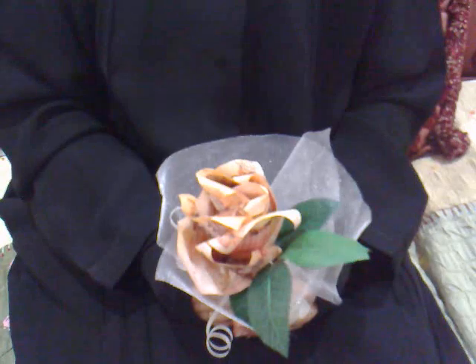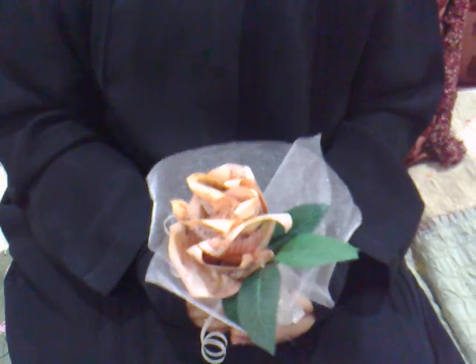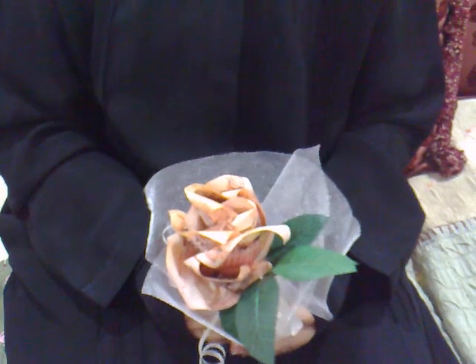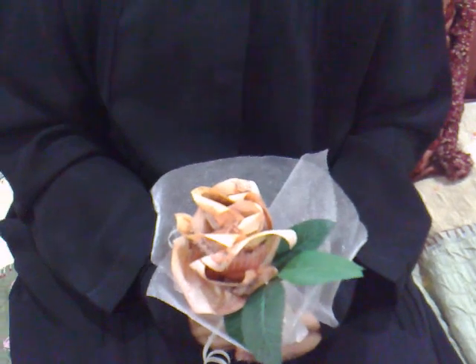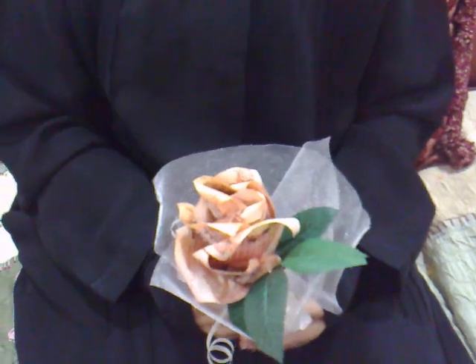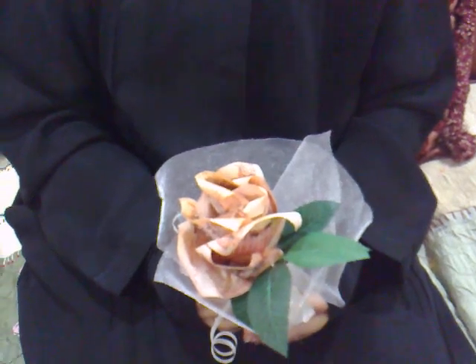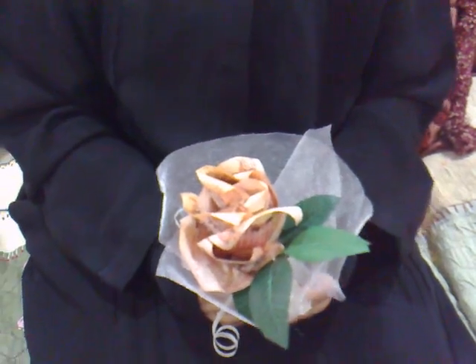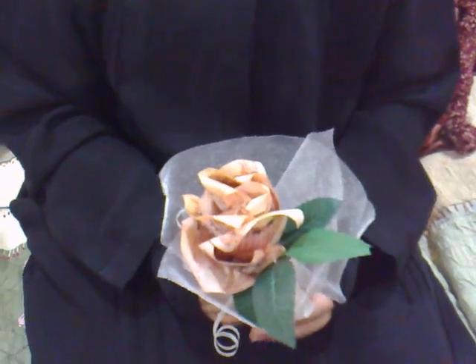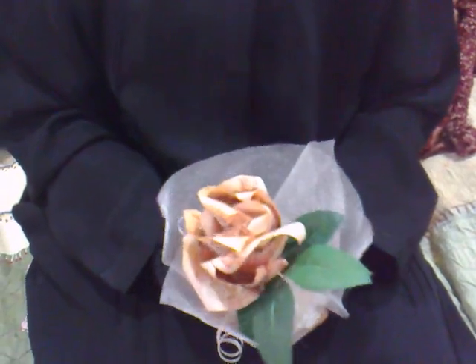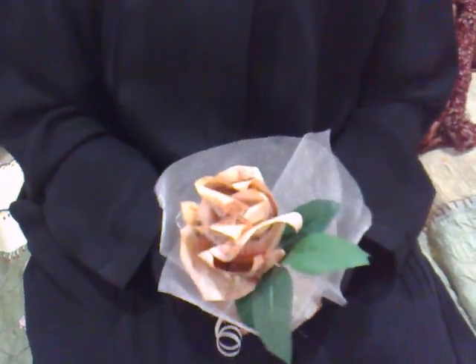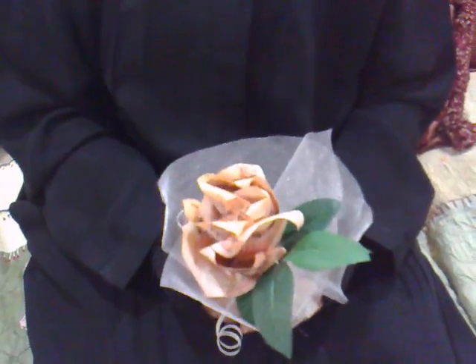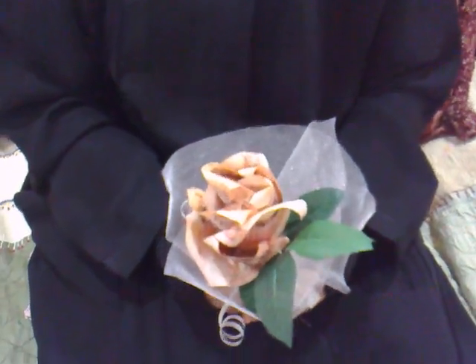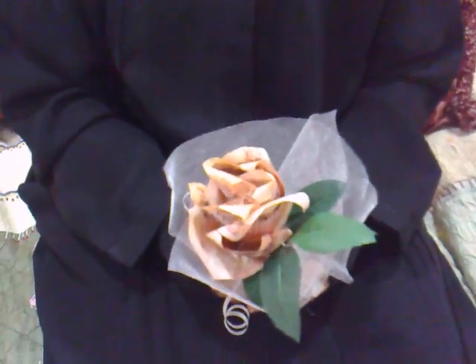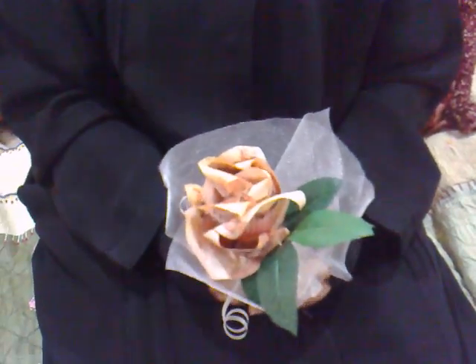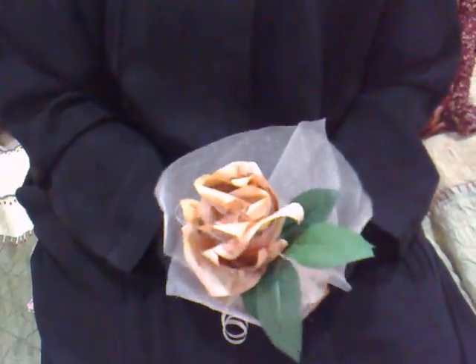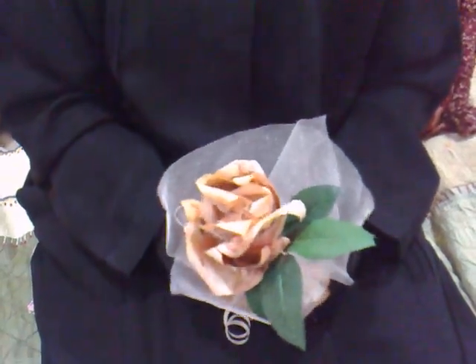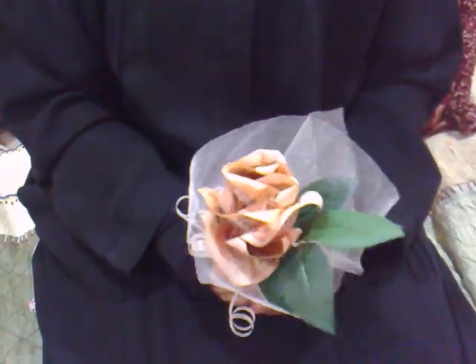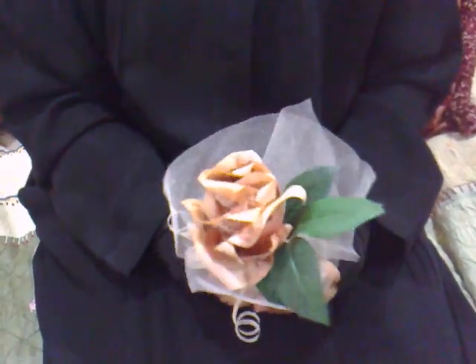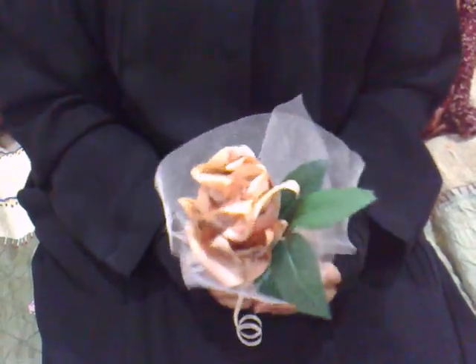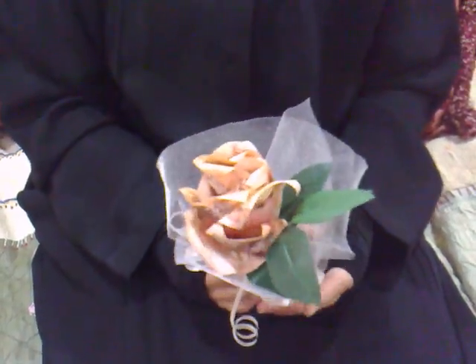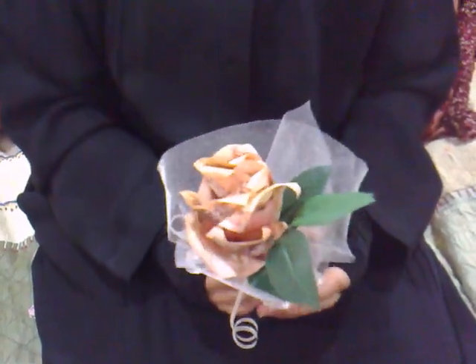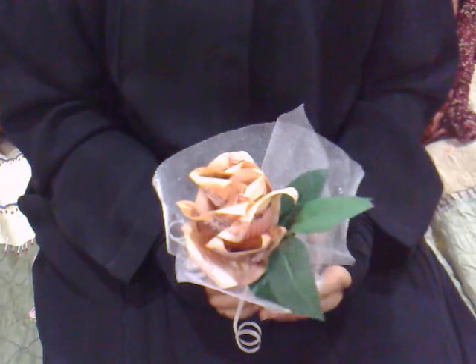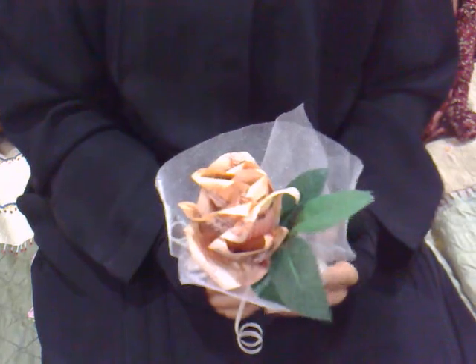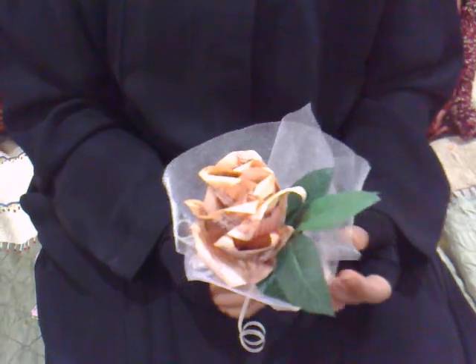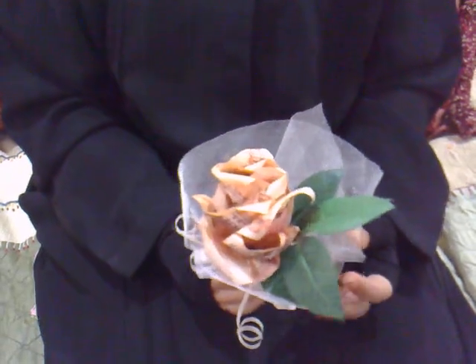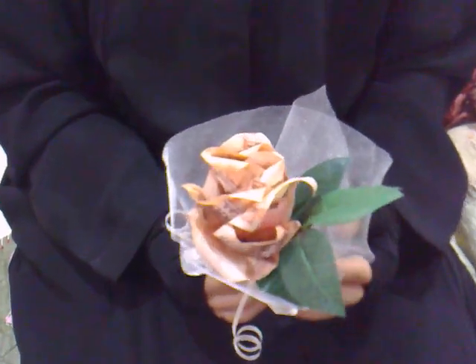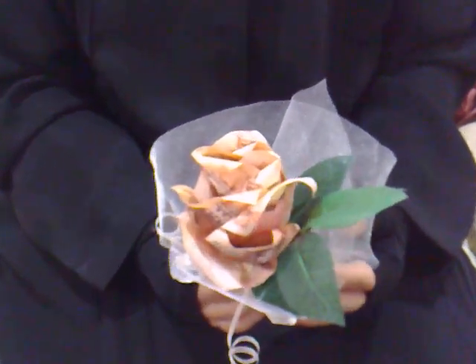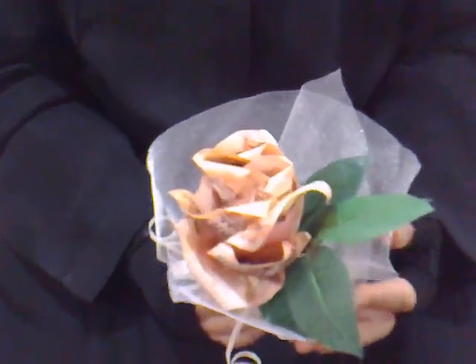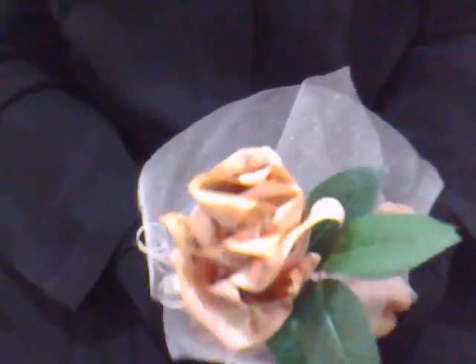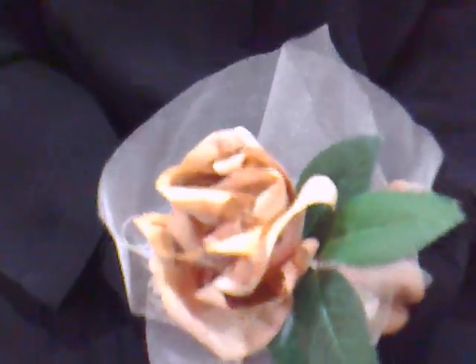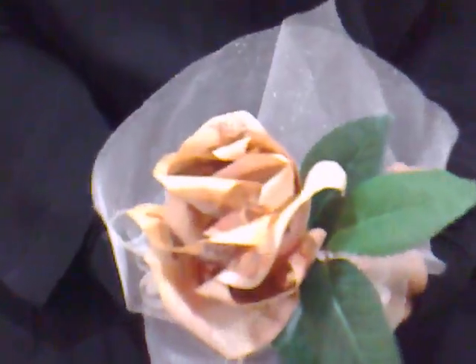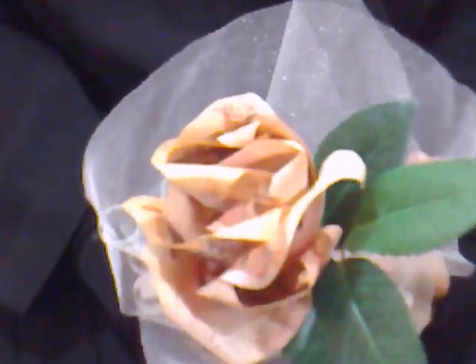Hello, this is TE4Craft. Today I'm going to show you one of my best collection of money origami.